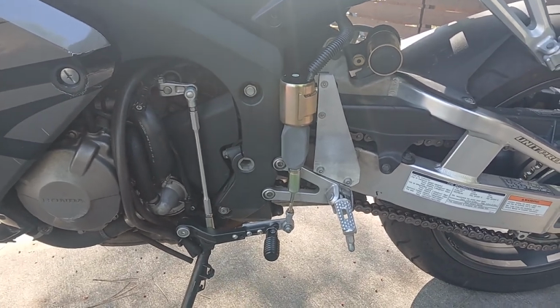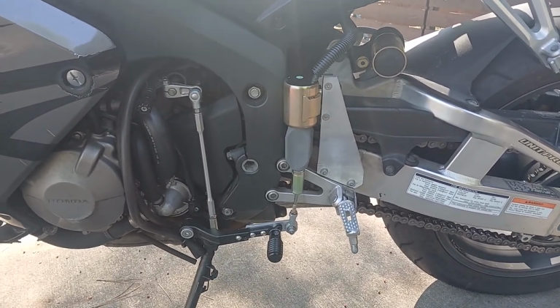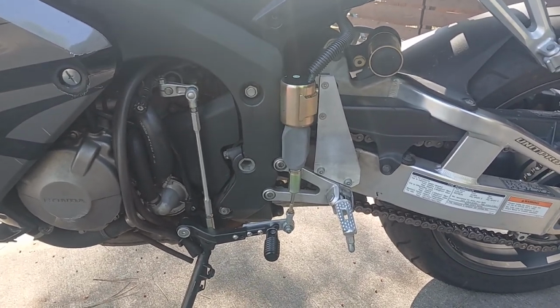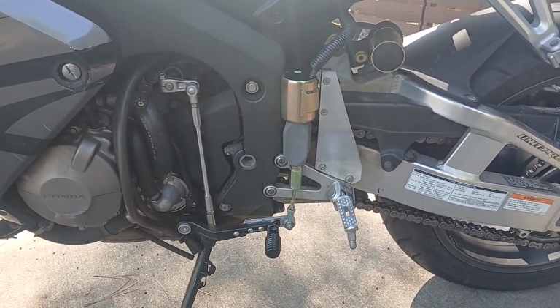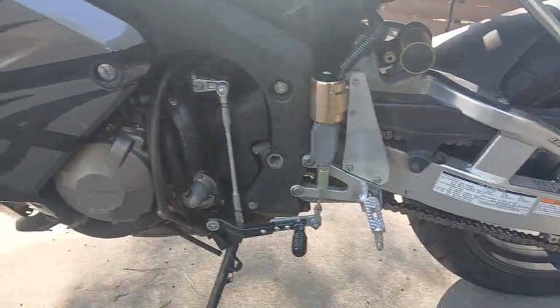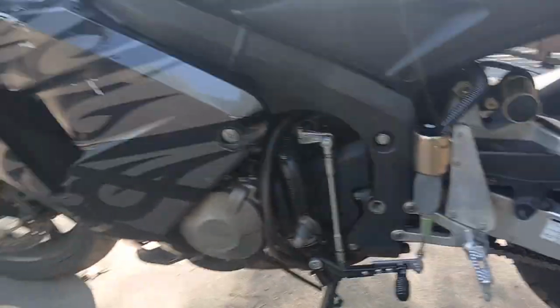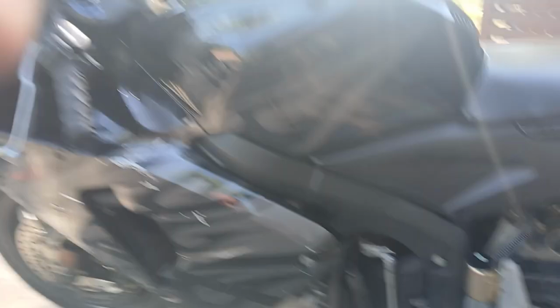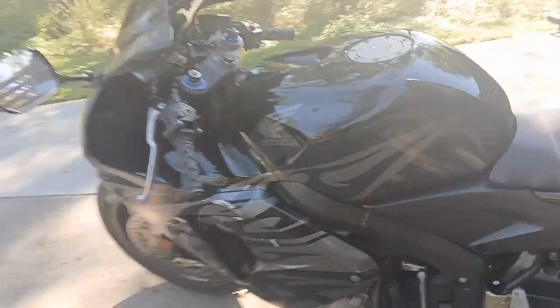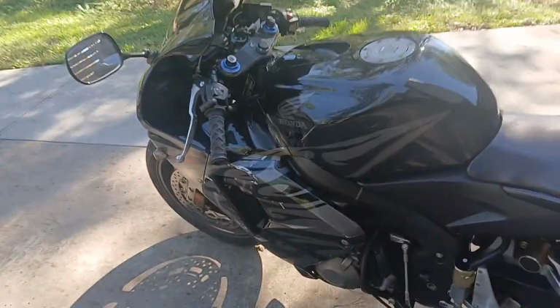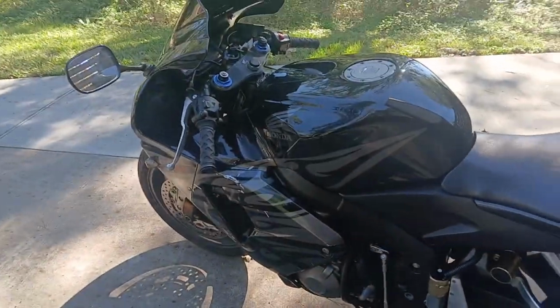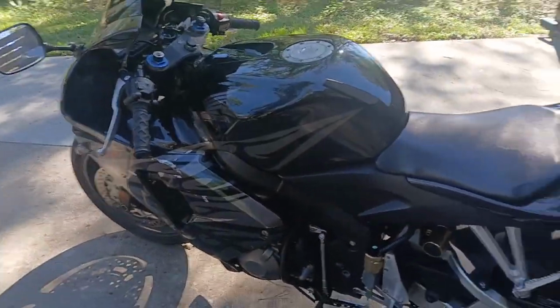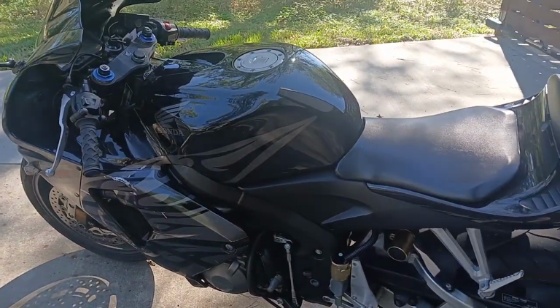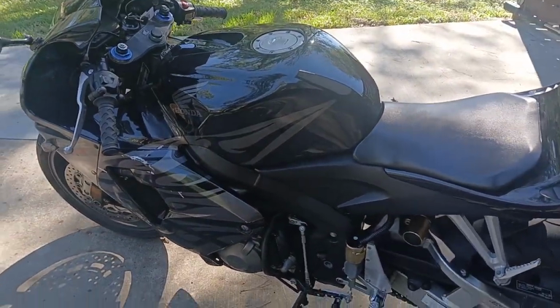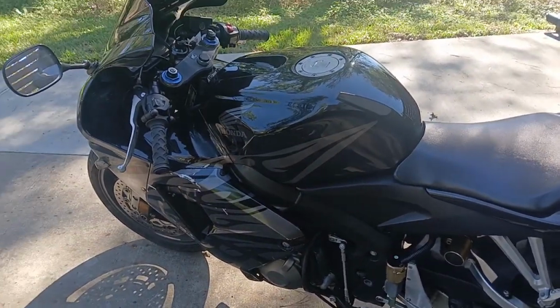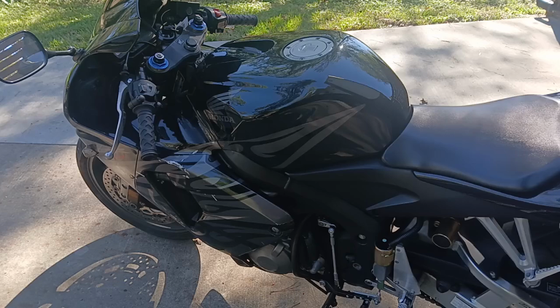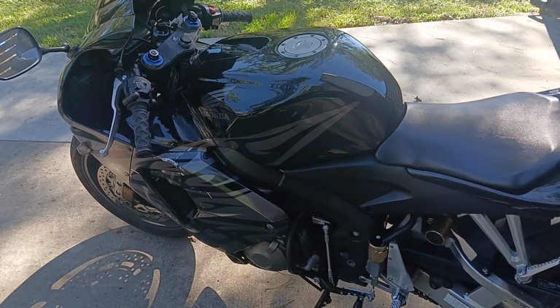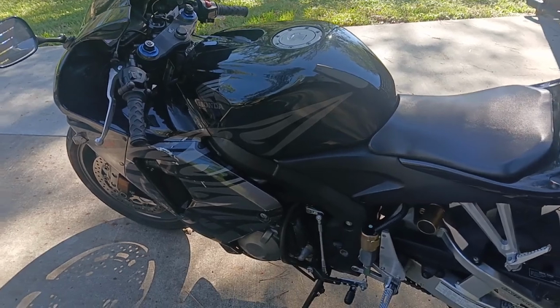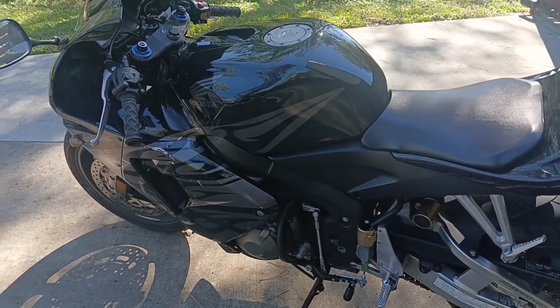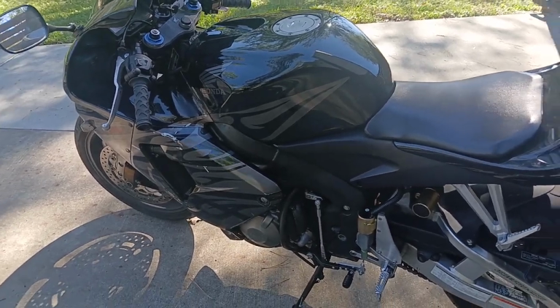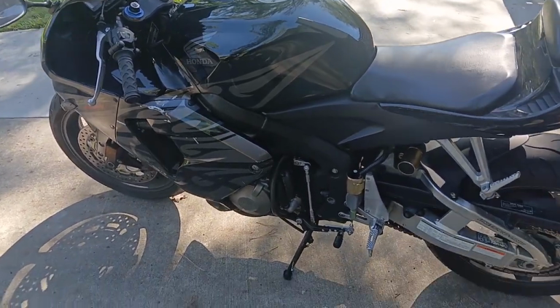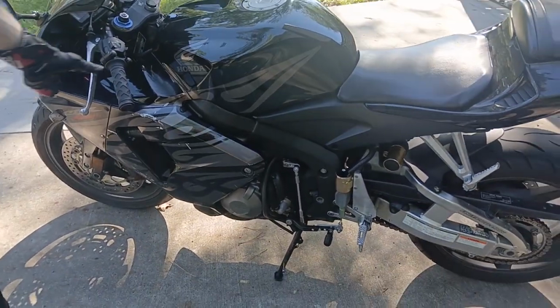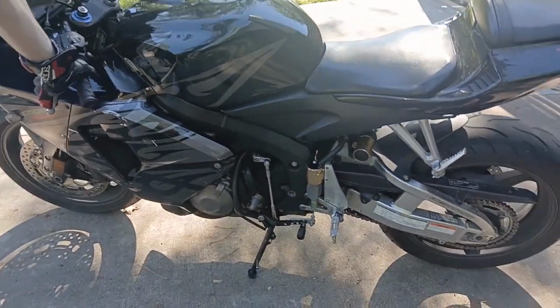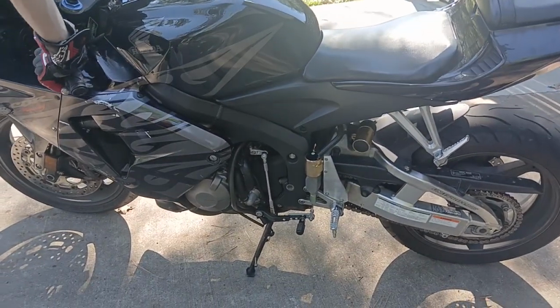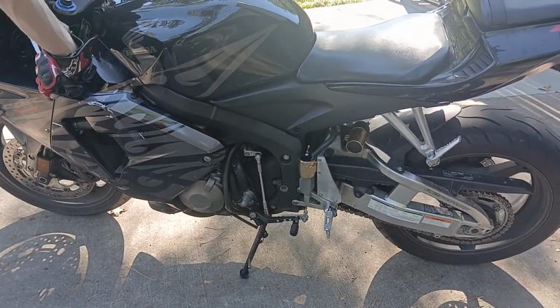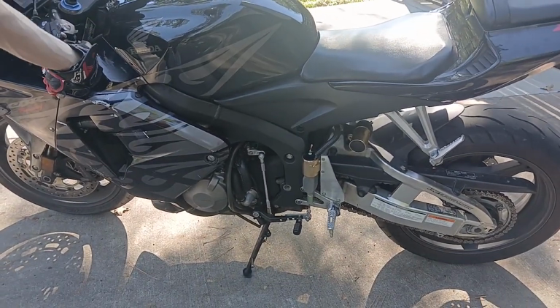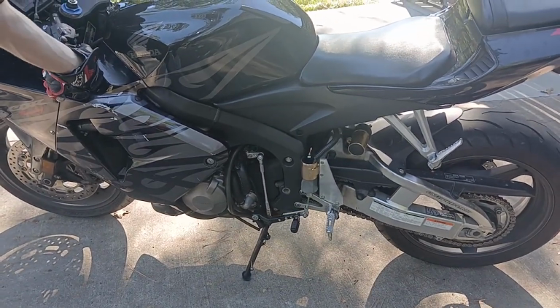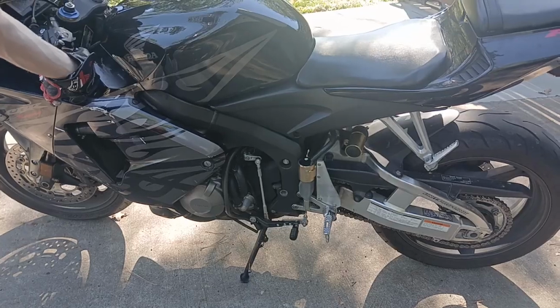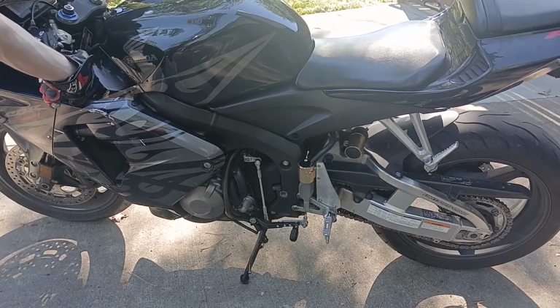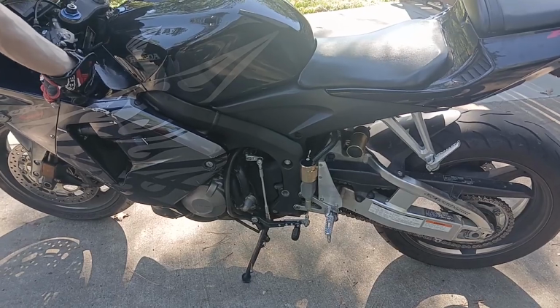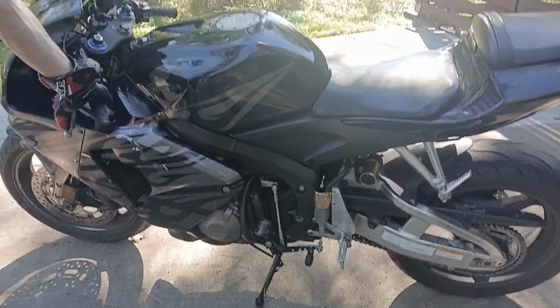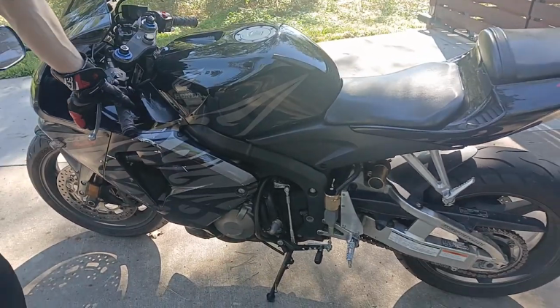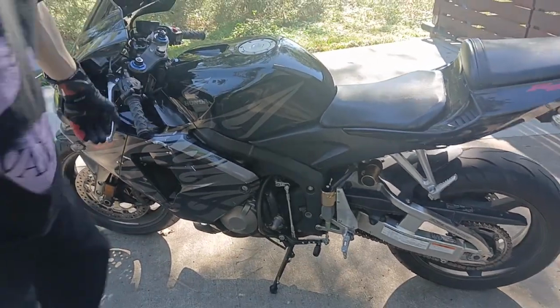To operate it we've got push button switches, and if we get Finlay to press the button you can see the gear shifter moving. Okay, you want to go for a ride, Finlay?